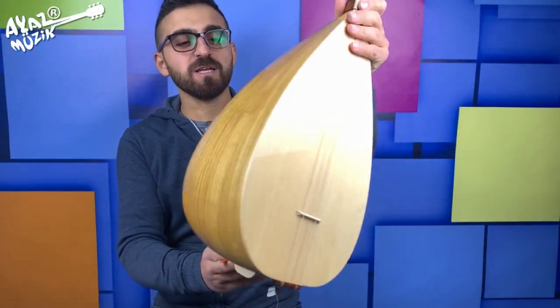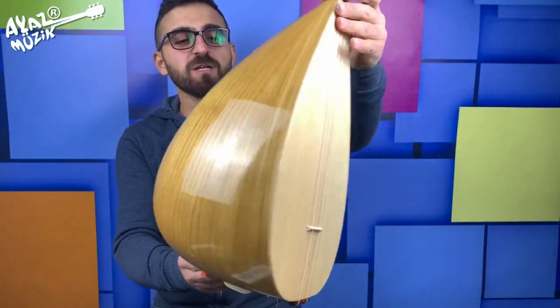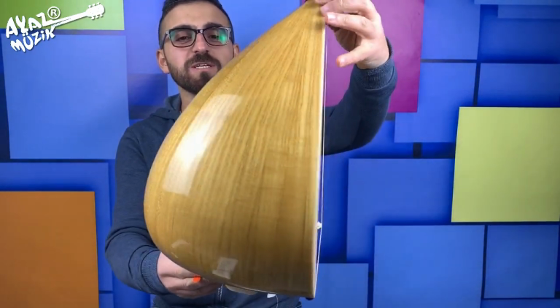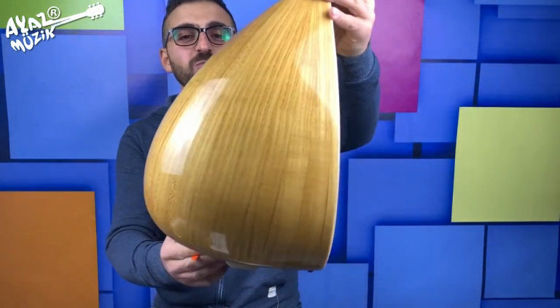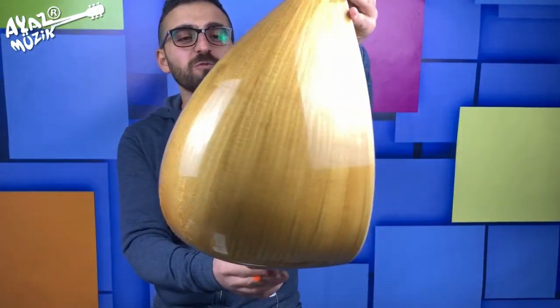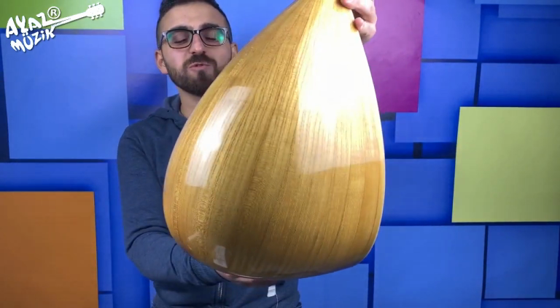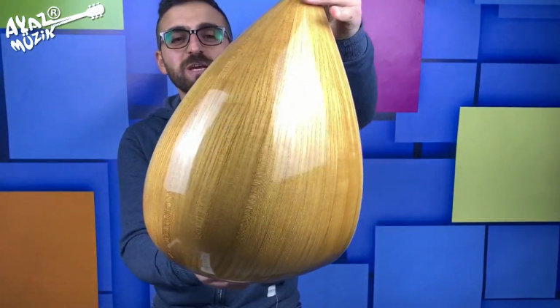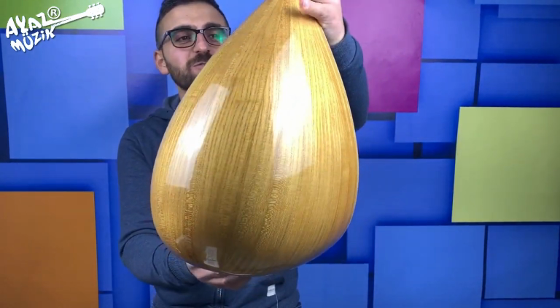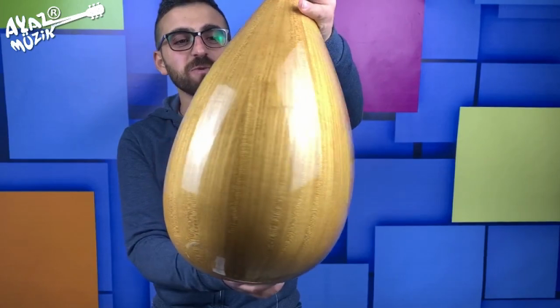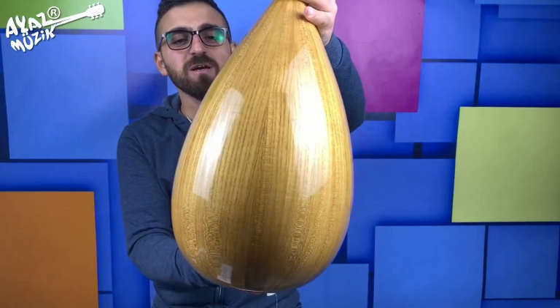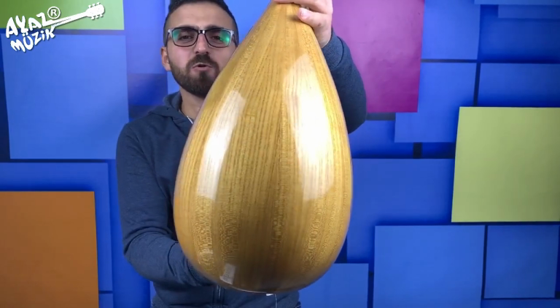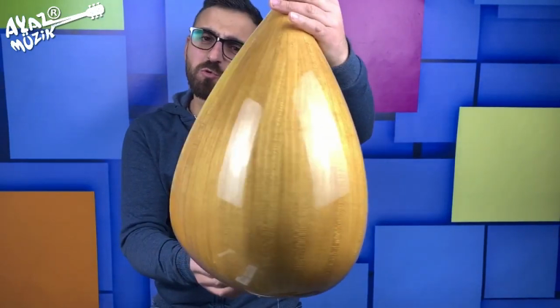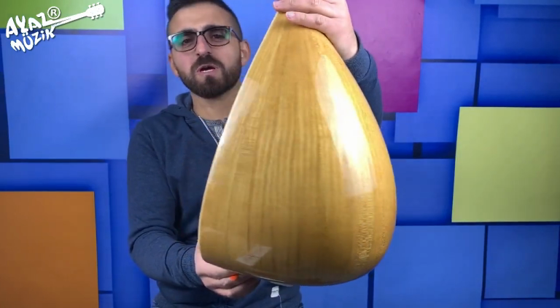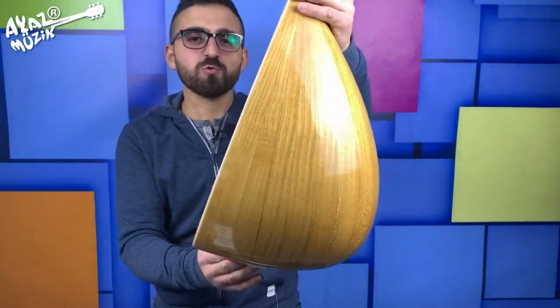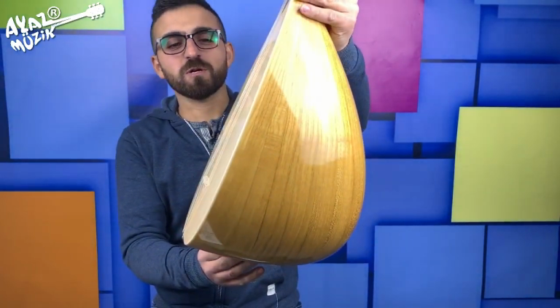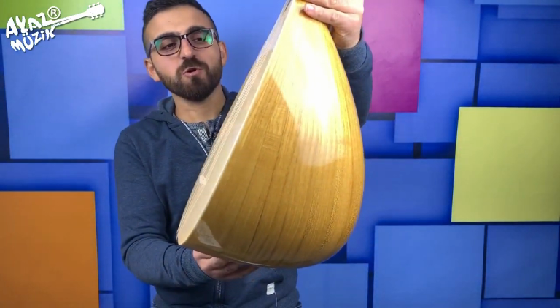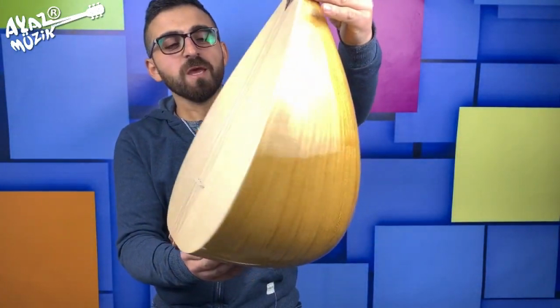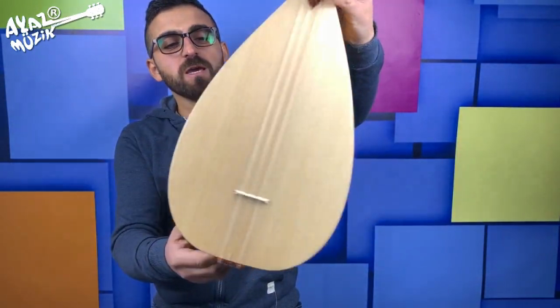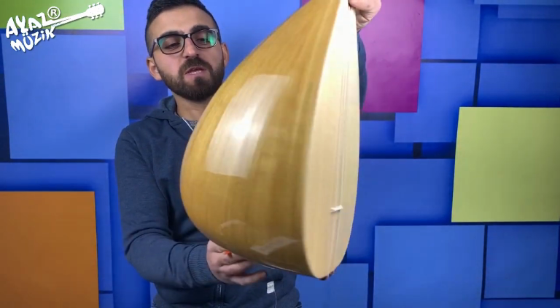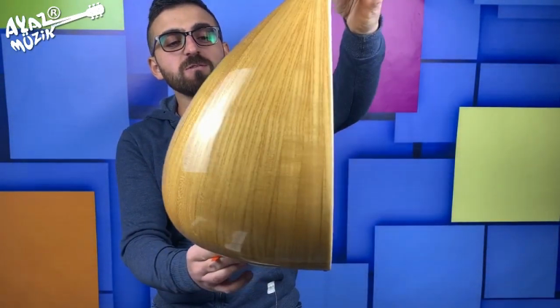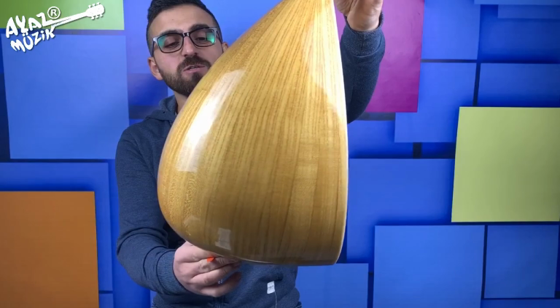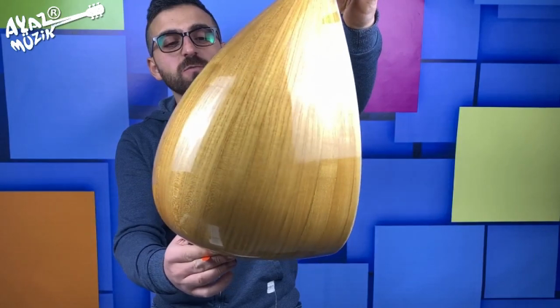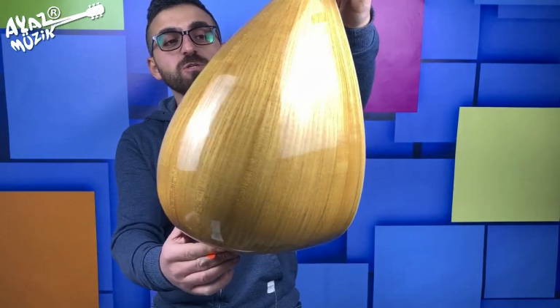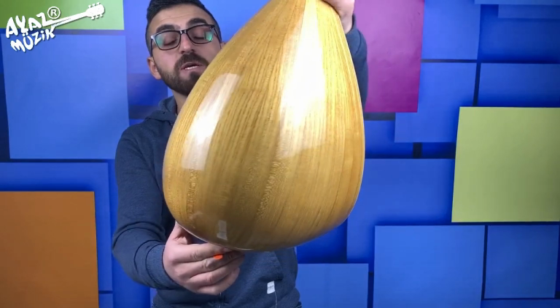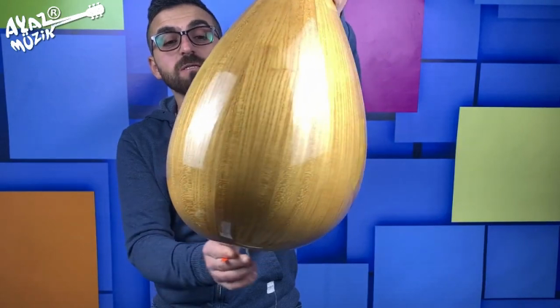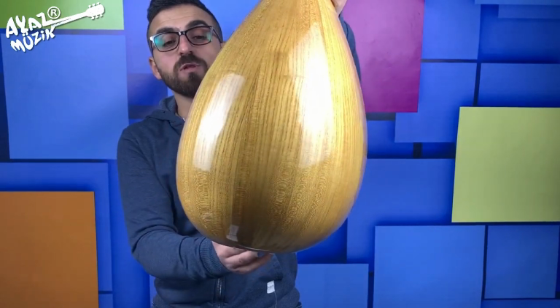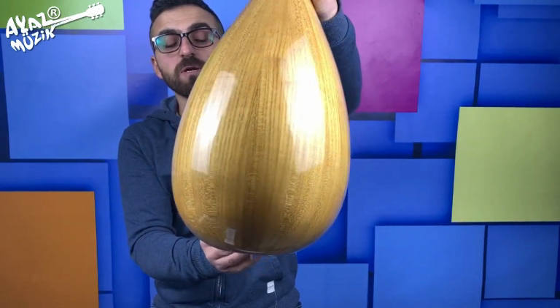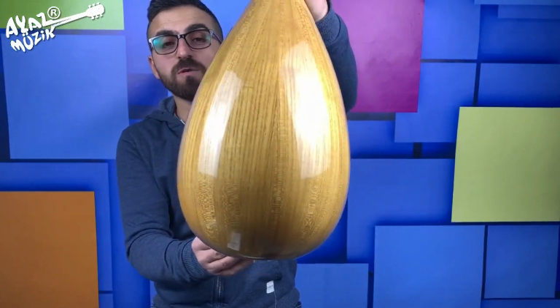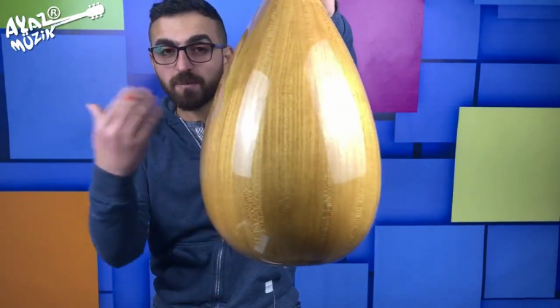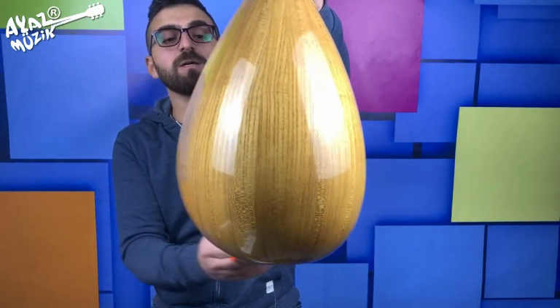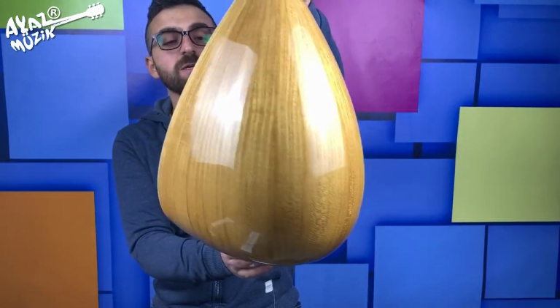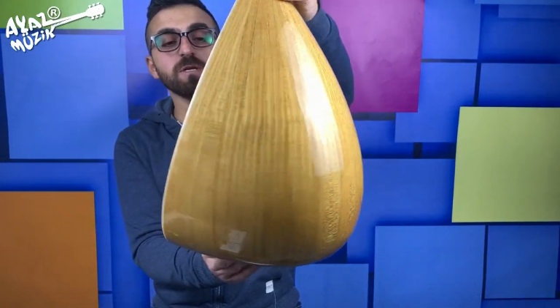Gösterelim bağlamasını. Kendisi kargoya ulaşmadan buradan görmüş olsun; 15 günlük bir kargo süreci var. Teknesi dut ağacından yapılmış. 41 cm boyunda yaprak tekneye sahiptir.